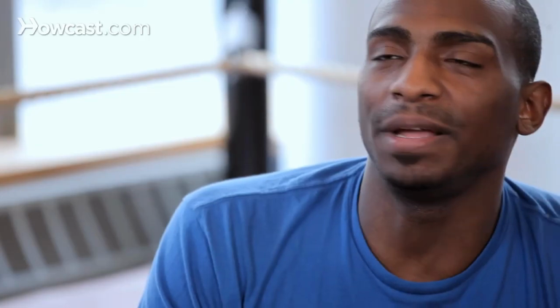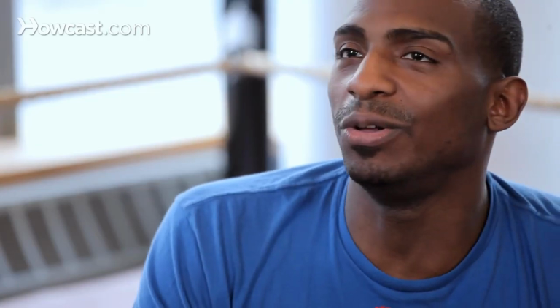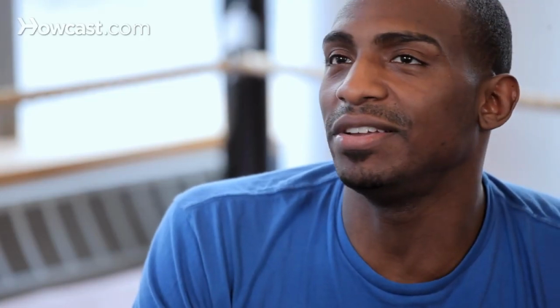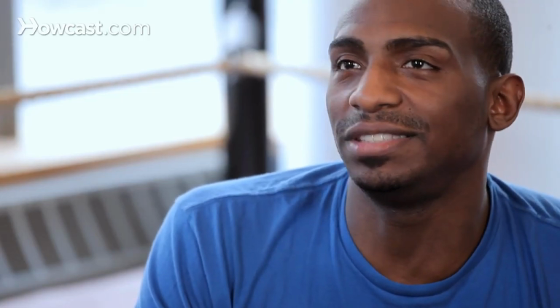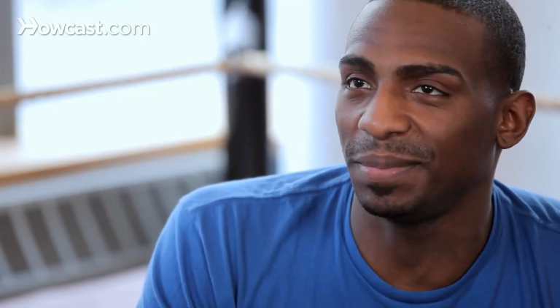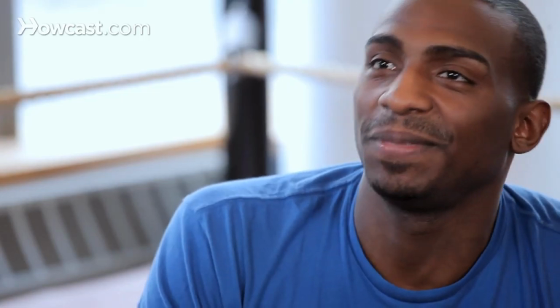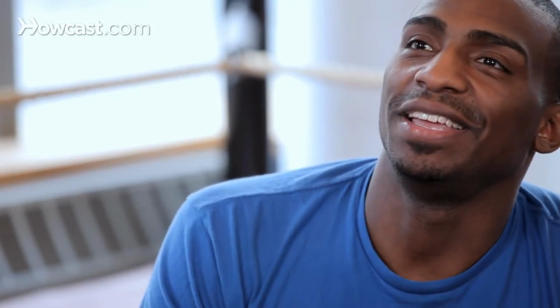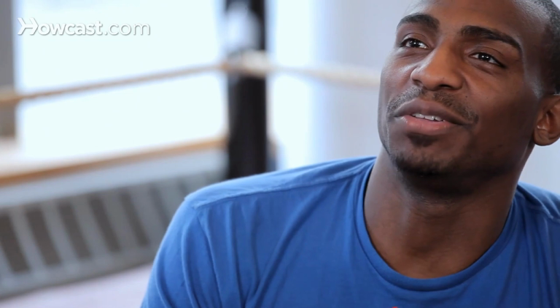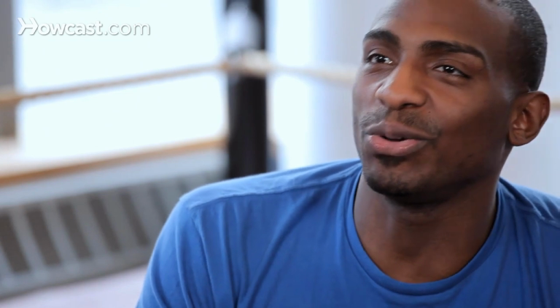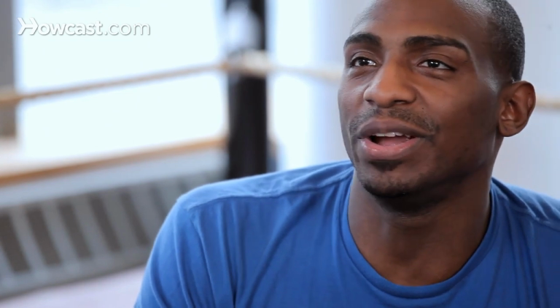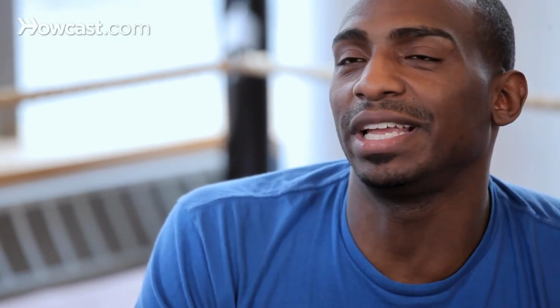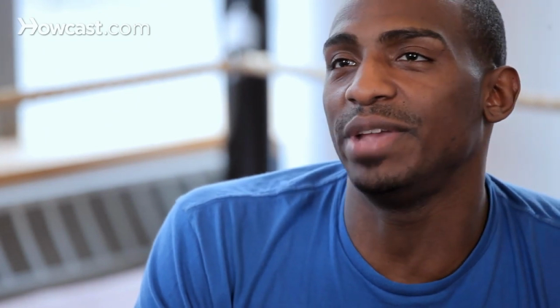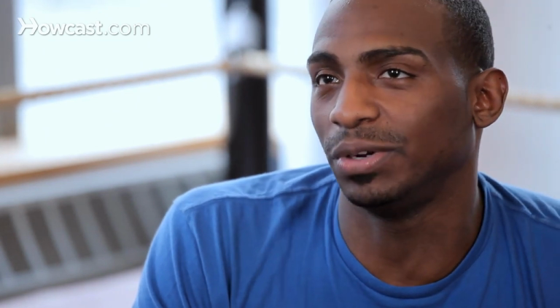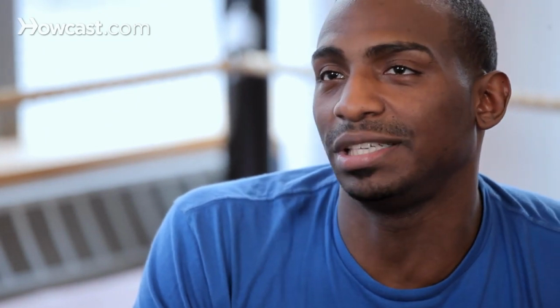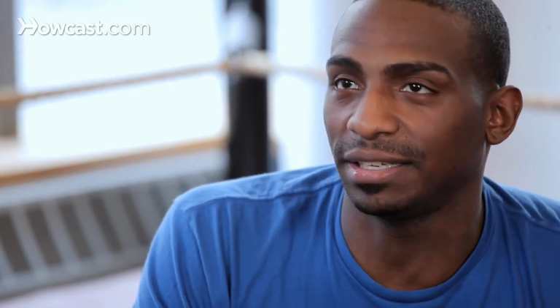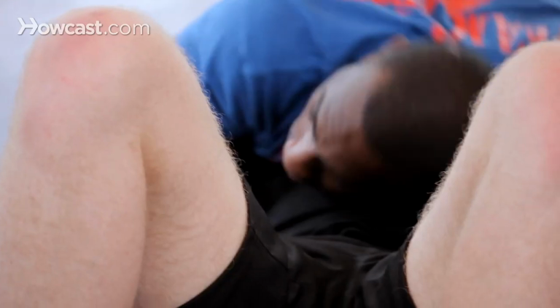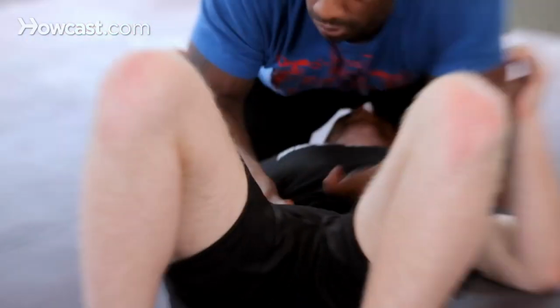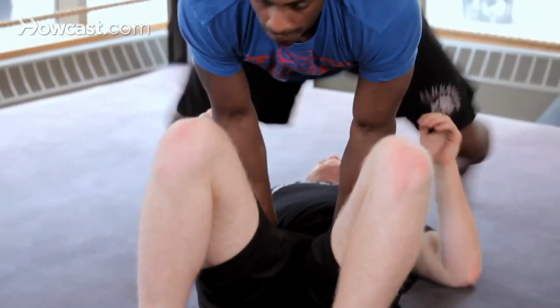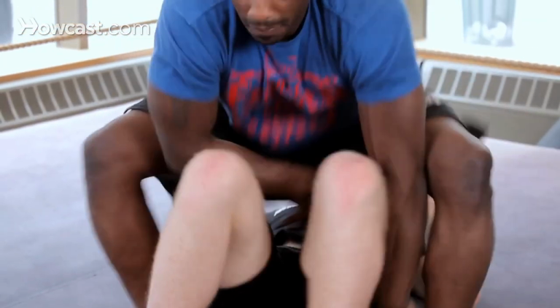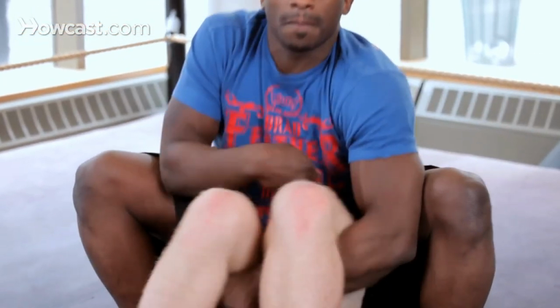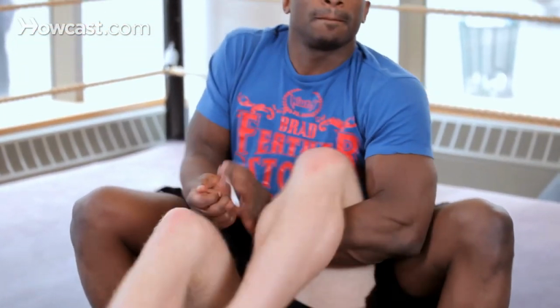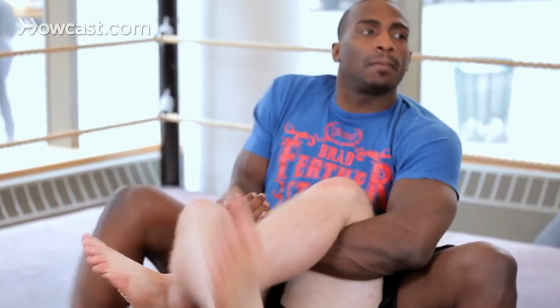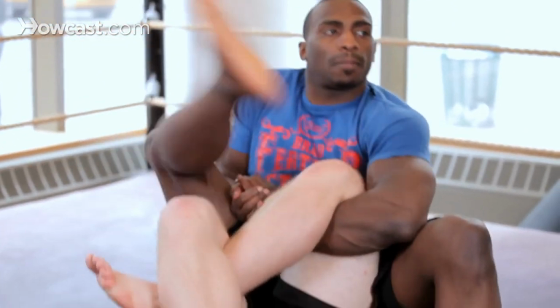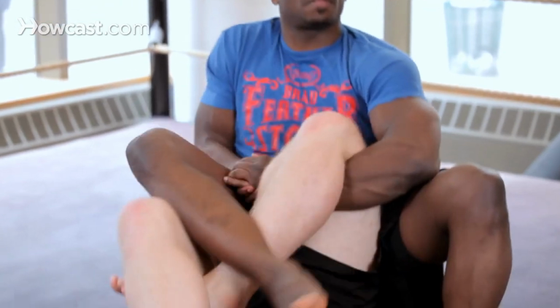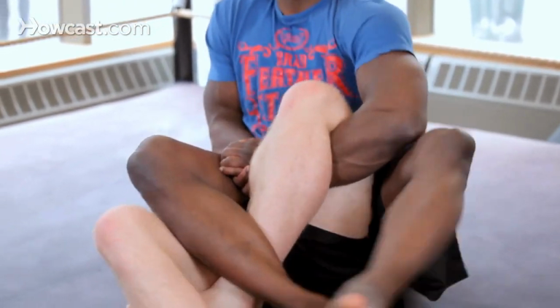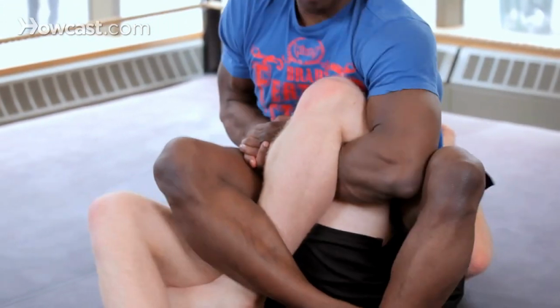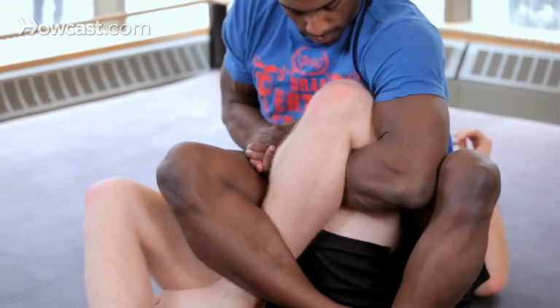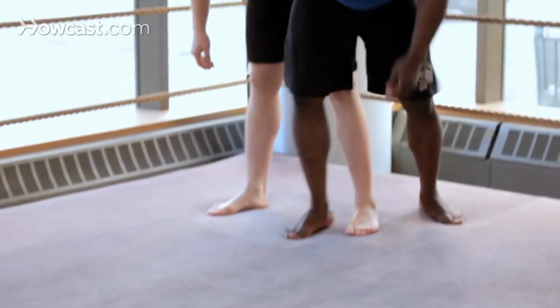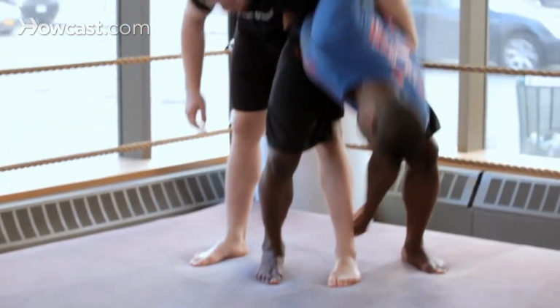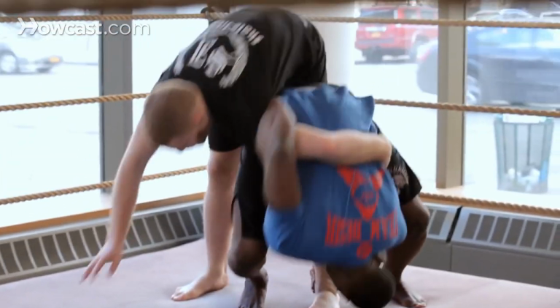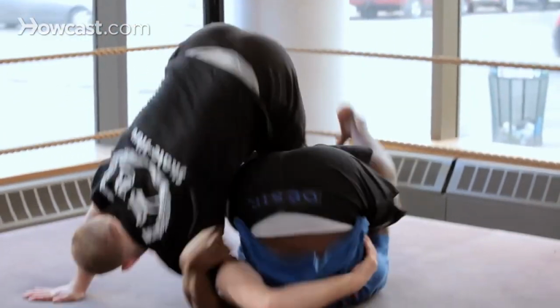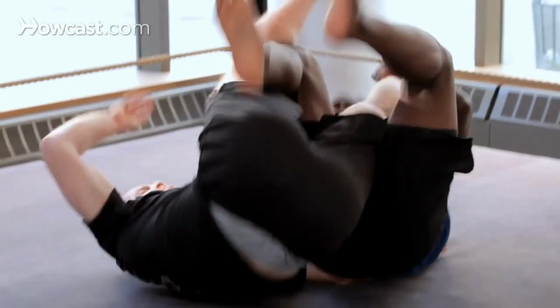I'm like, no, lady, you're not understanding me. I was arguing with her, and she's like, hey, do you have shorts? I said yes. She said, change, get on the mat. I changed, I got on the mat, and instantly I was hooked.